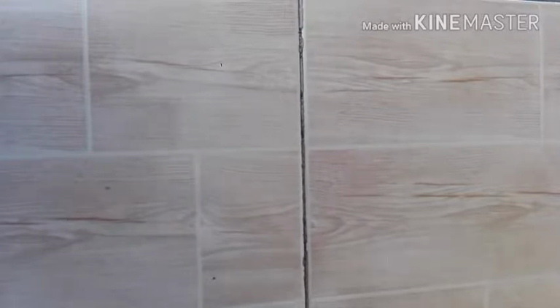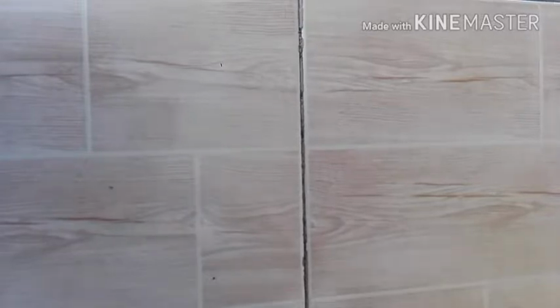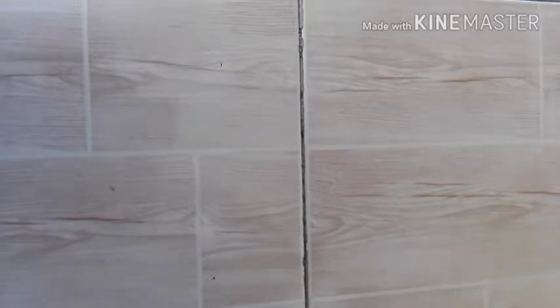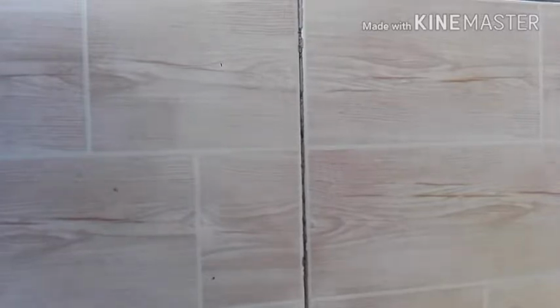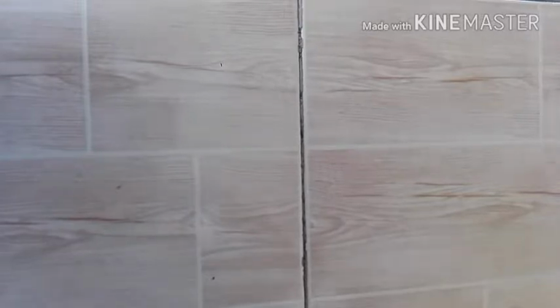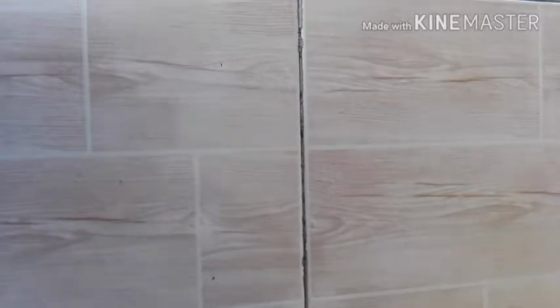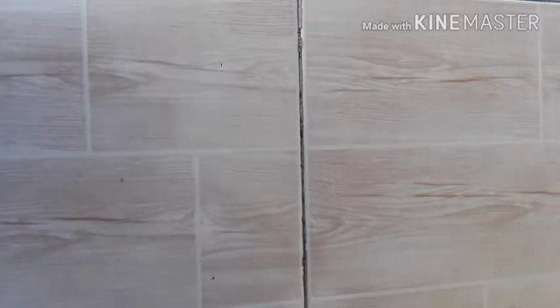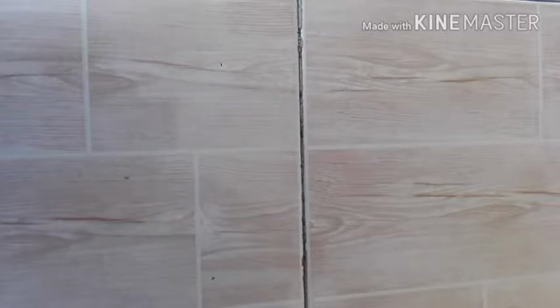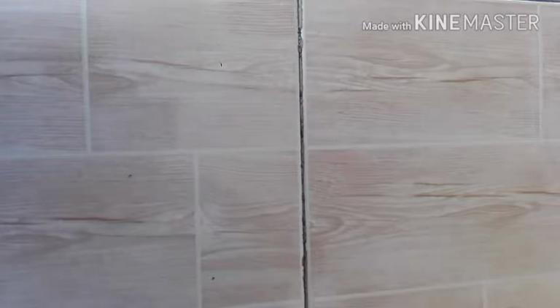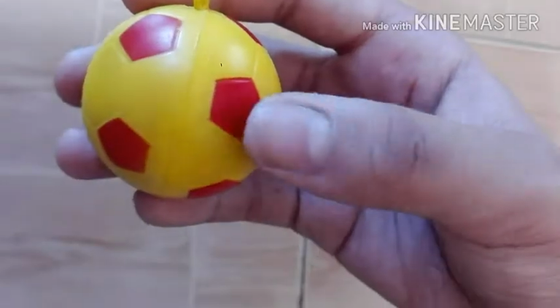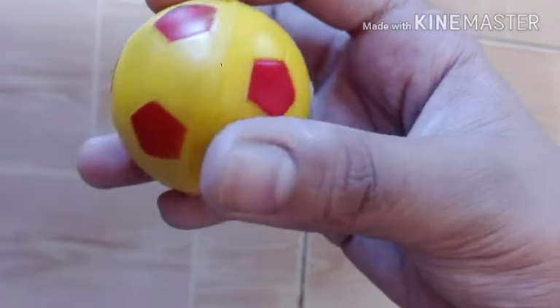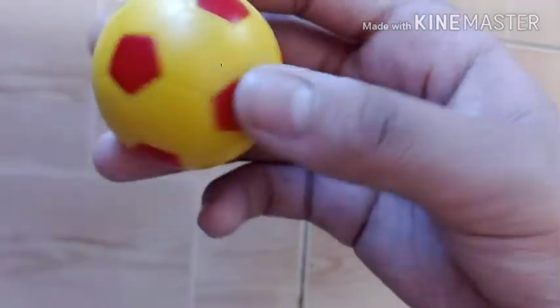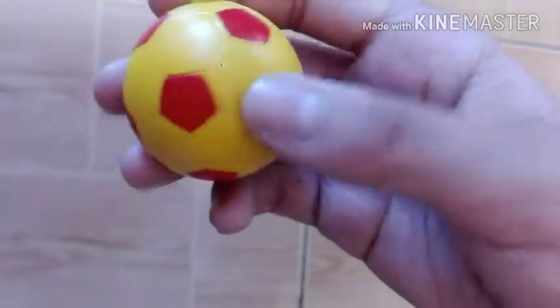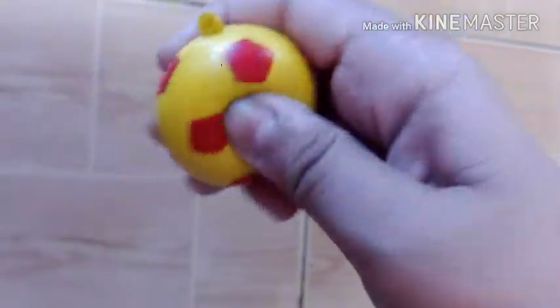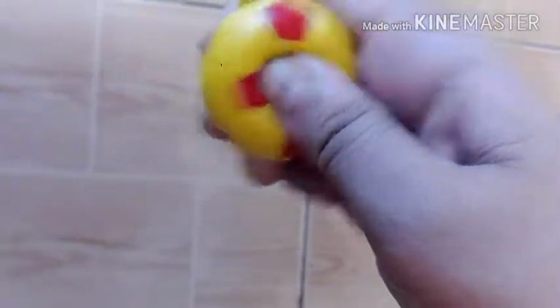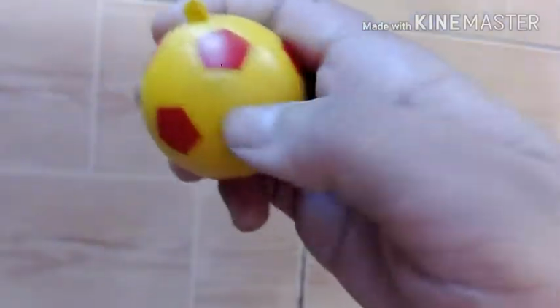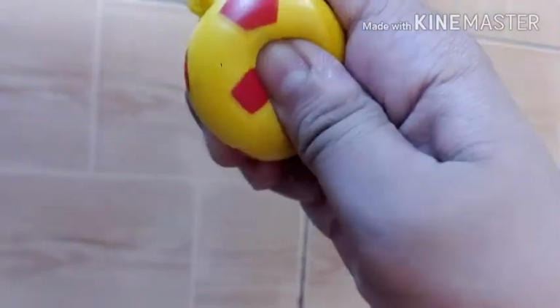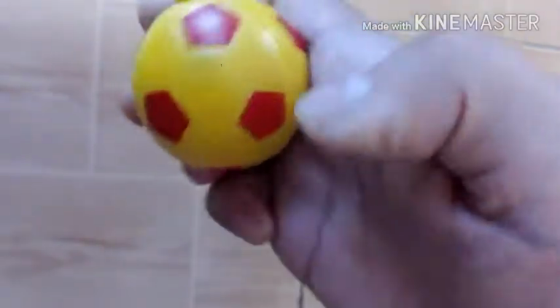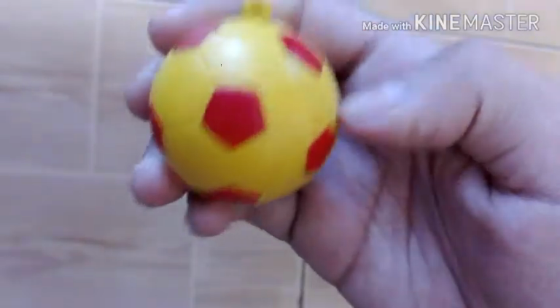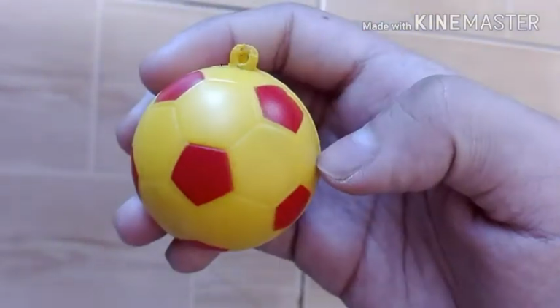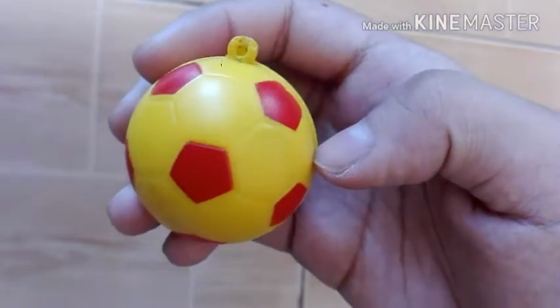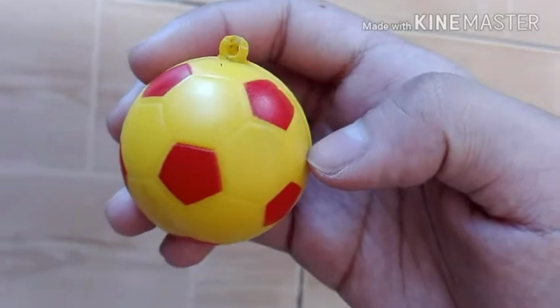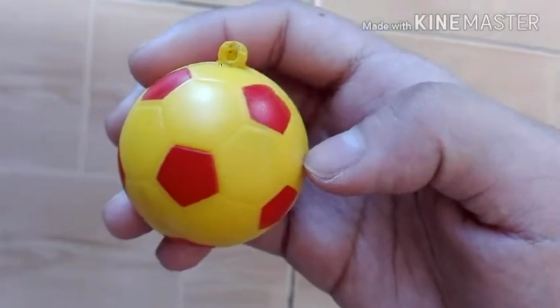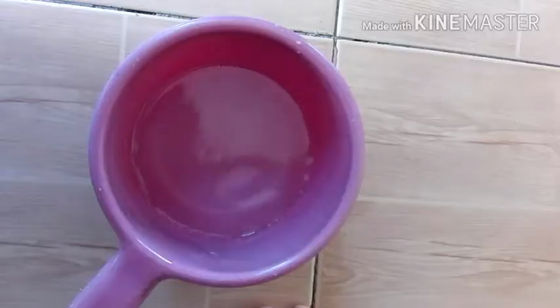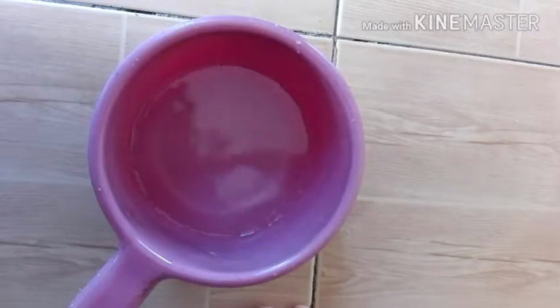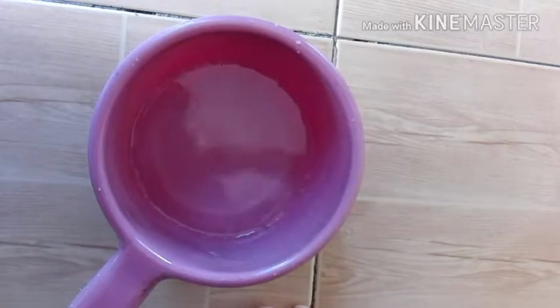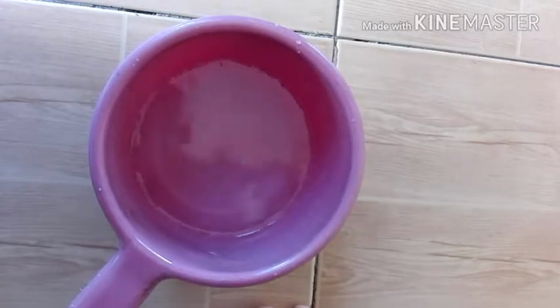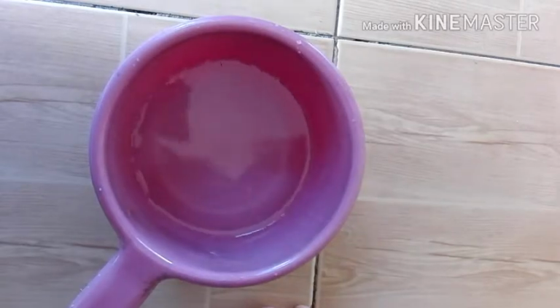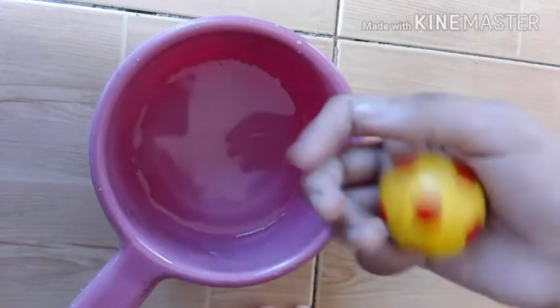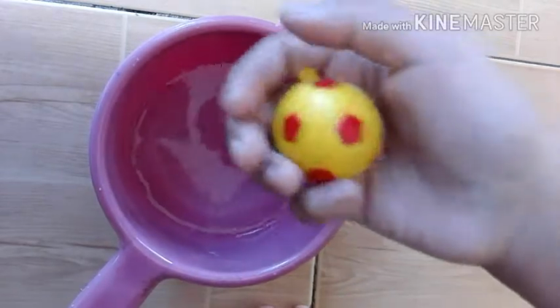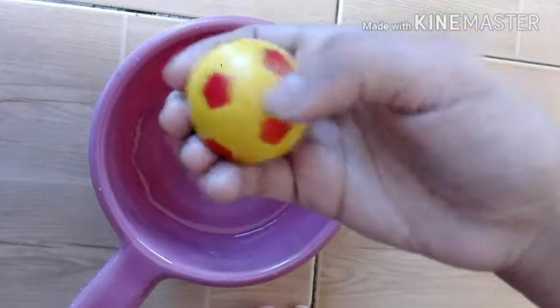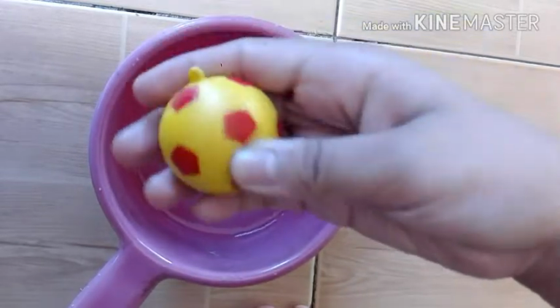So the first dare is wash a squishy with water. So I have this little soccer ball. Let's just wash it. I have here my water and my squishy.